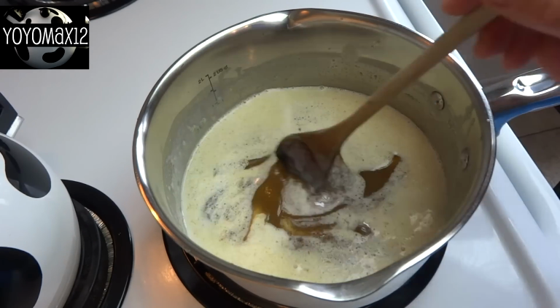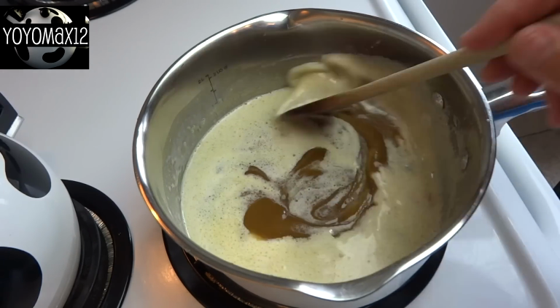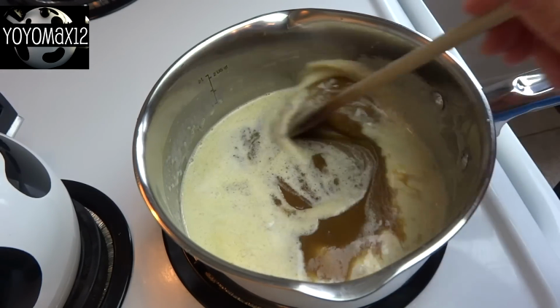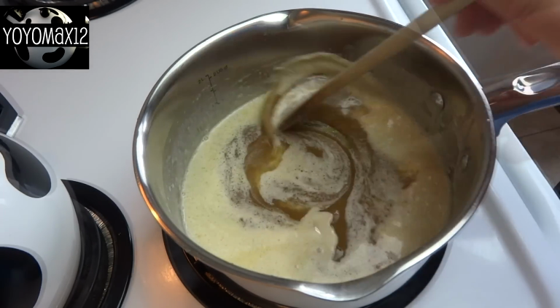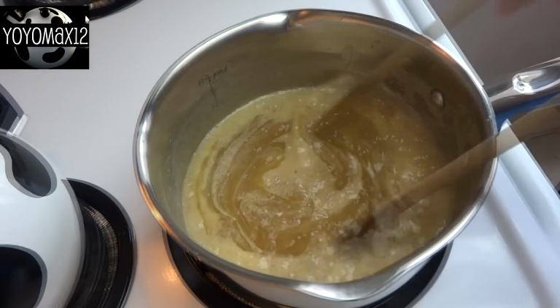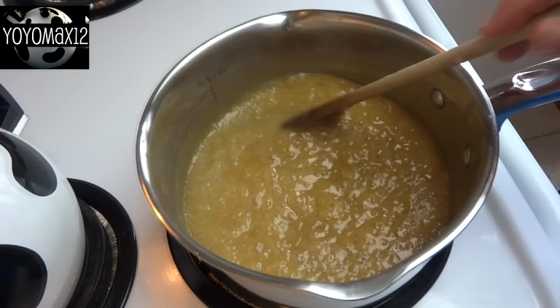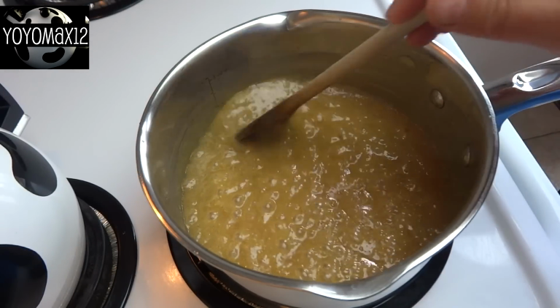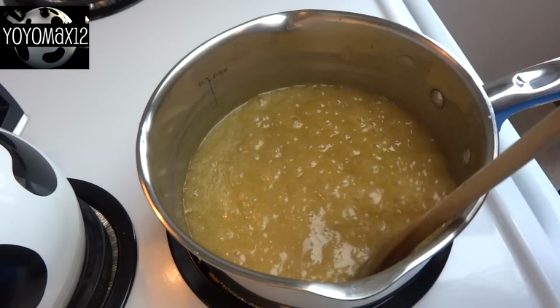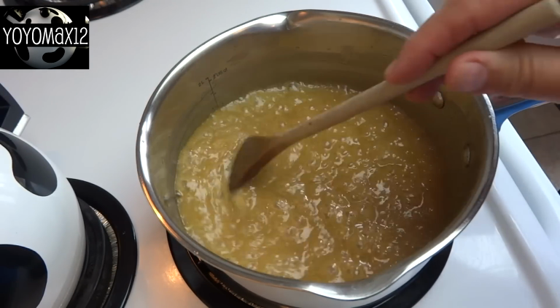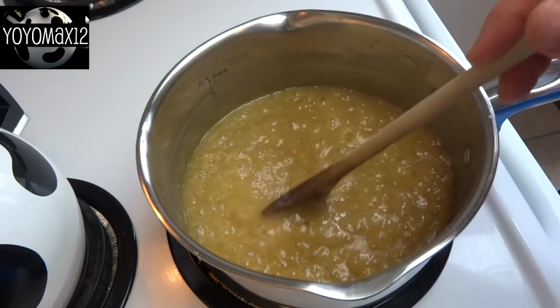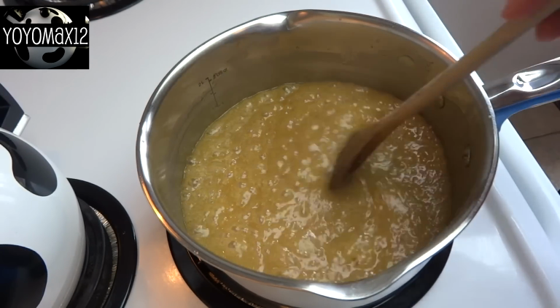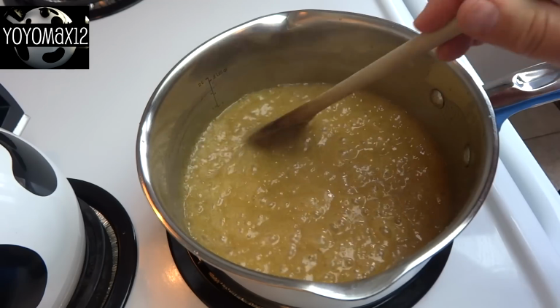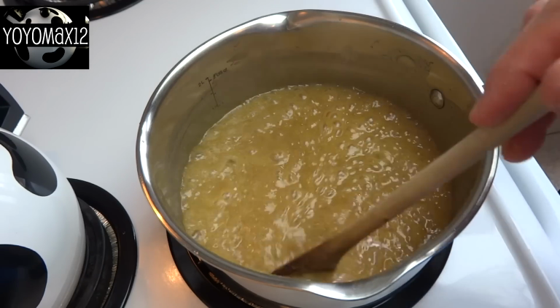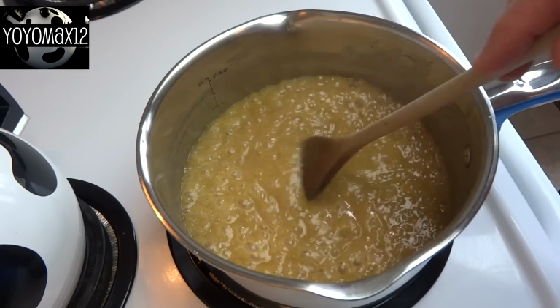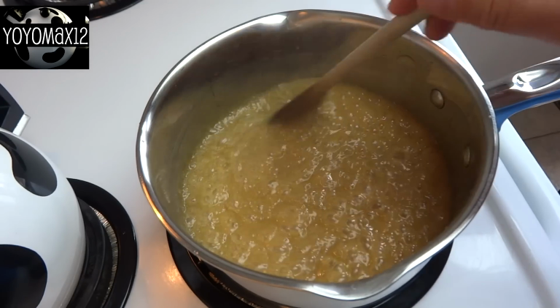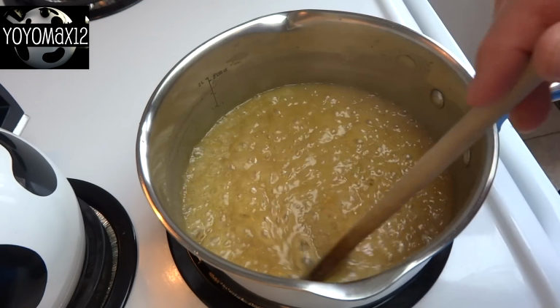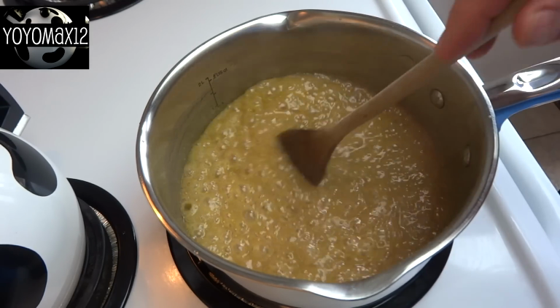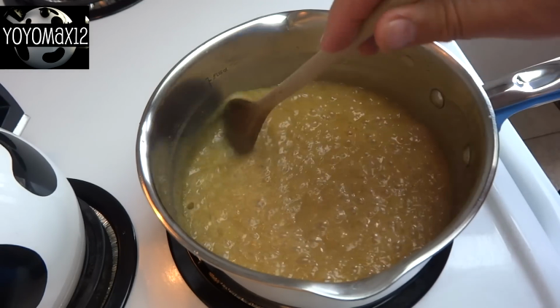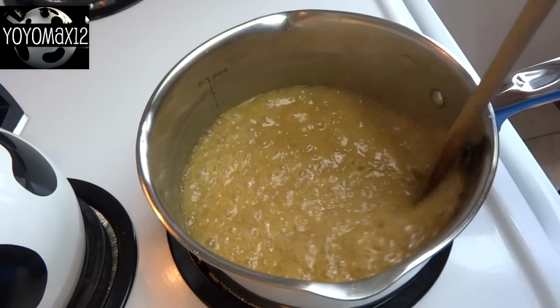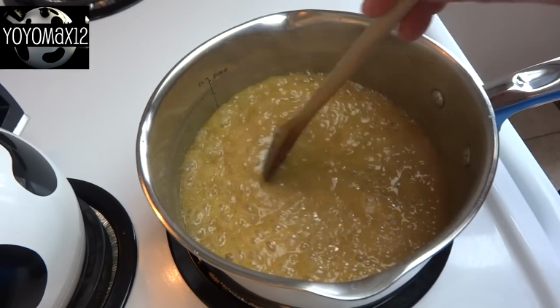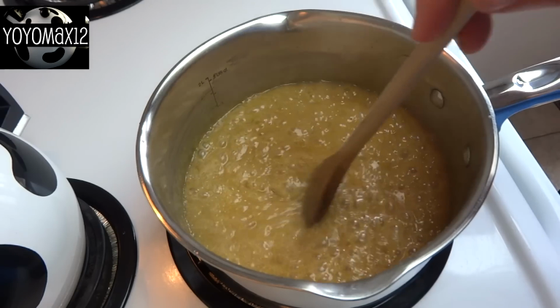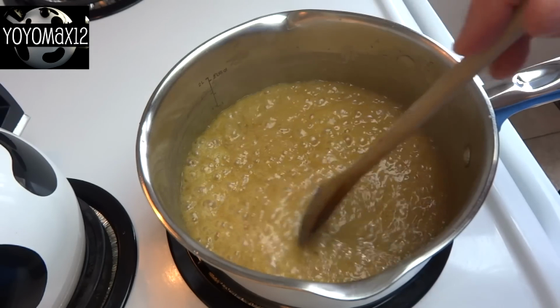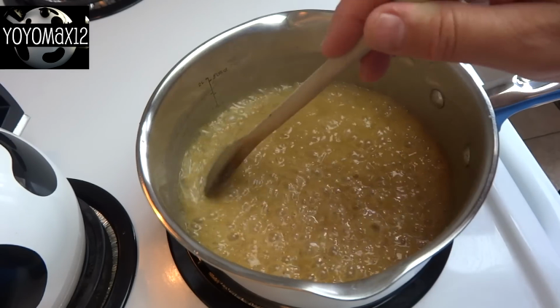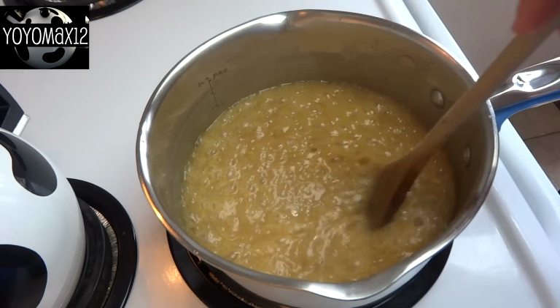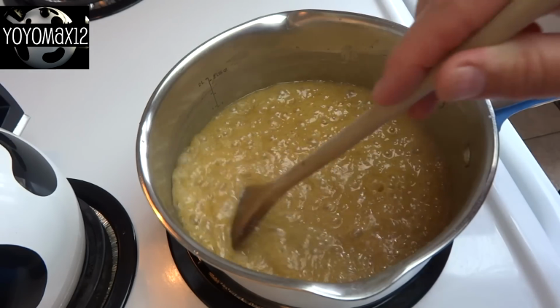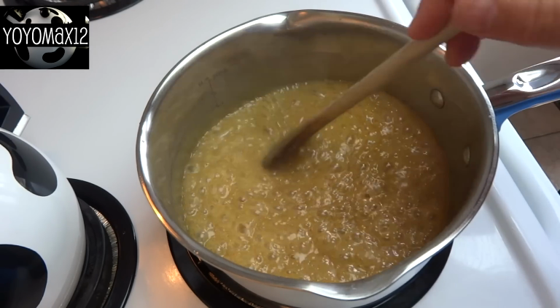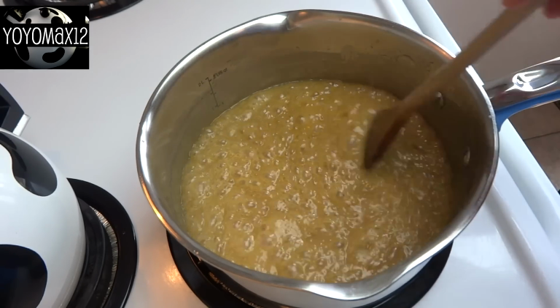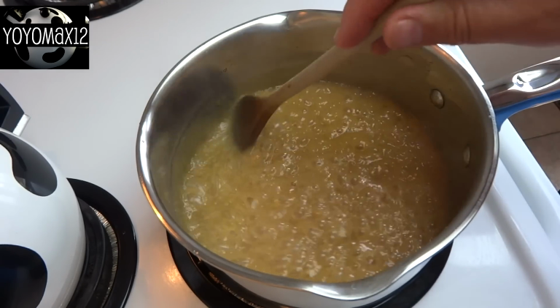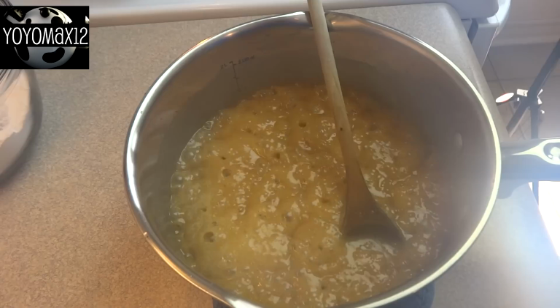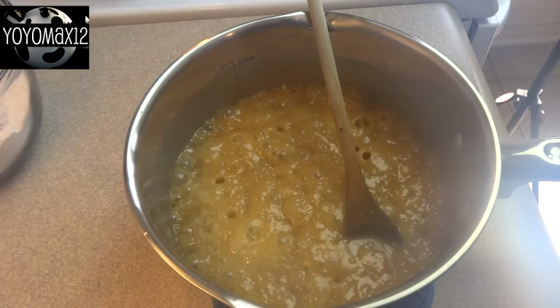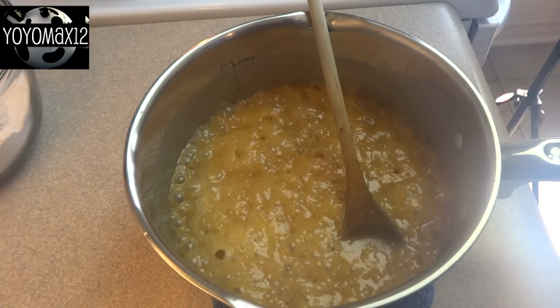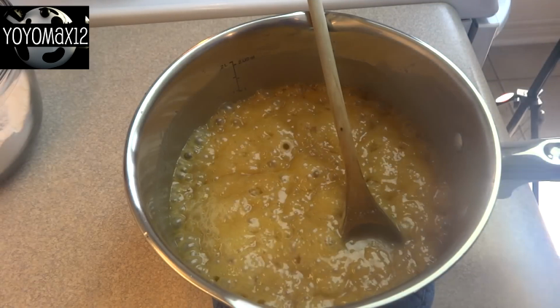Now you're going to cook this over medium-high heat until it starts to boil. When it comes to a hard rolling boil — and that means a boil that you can't stir down with a spoon — continue to cook and stir continuously for two minutes.